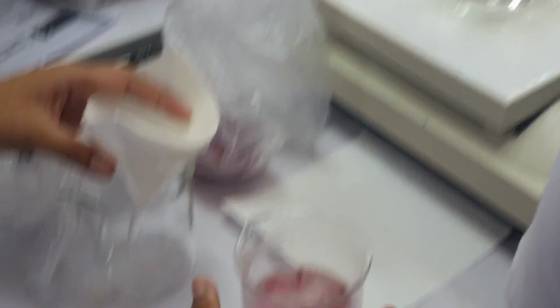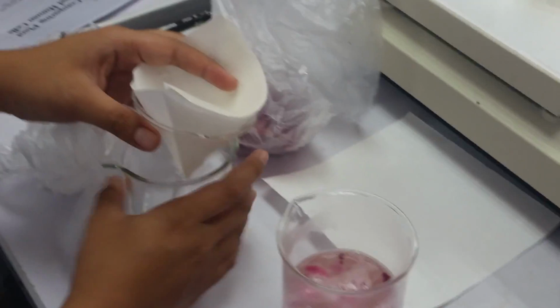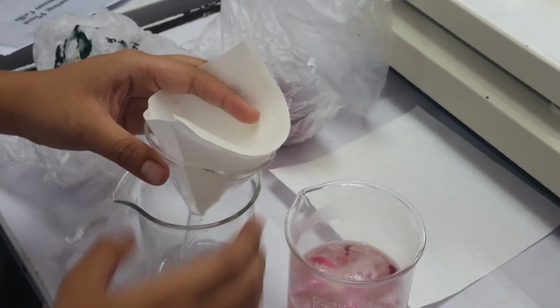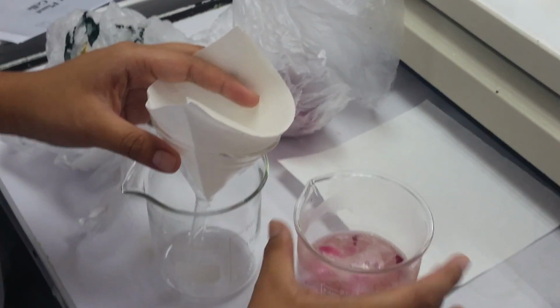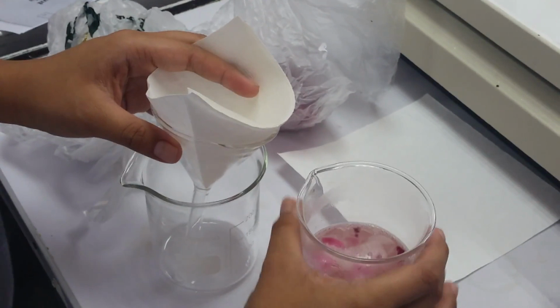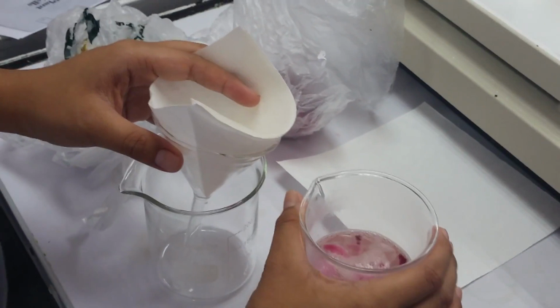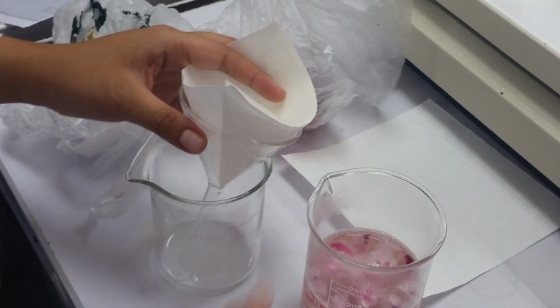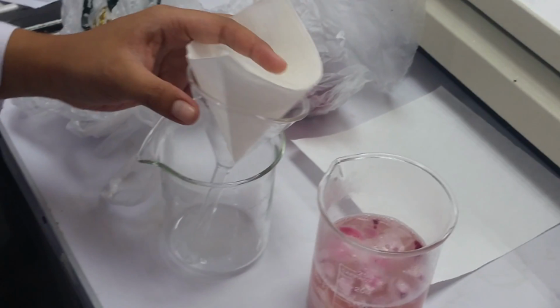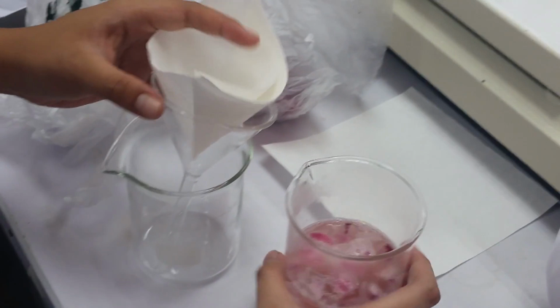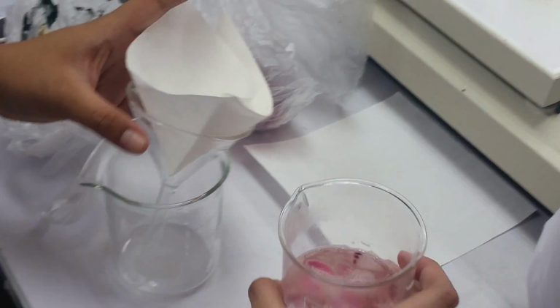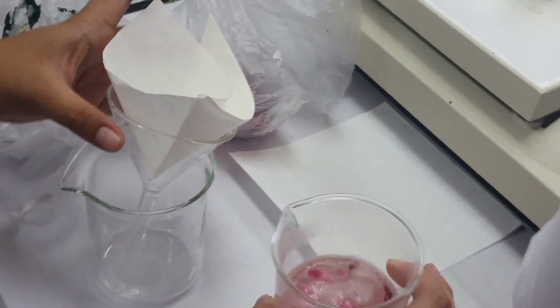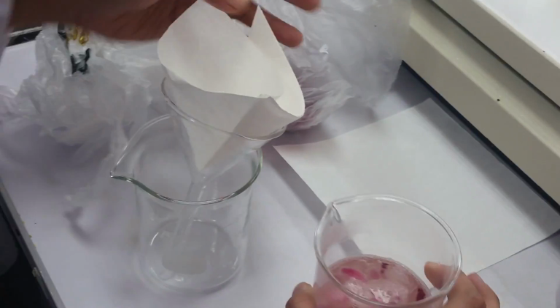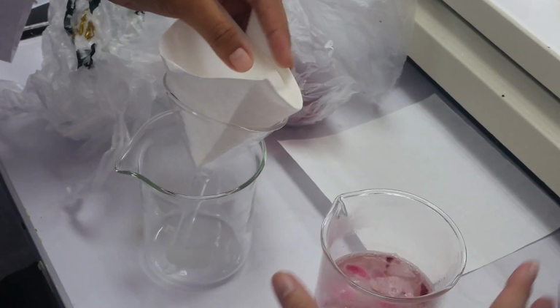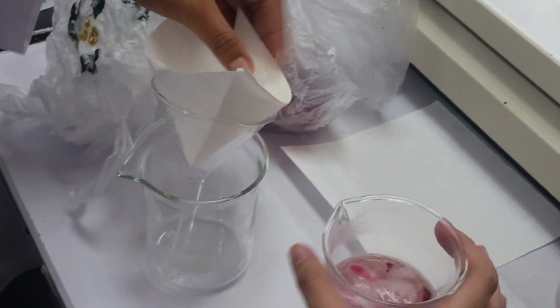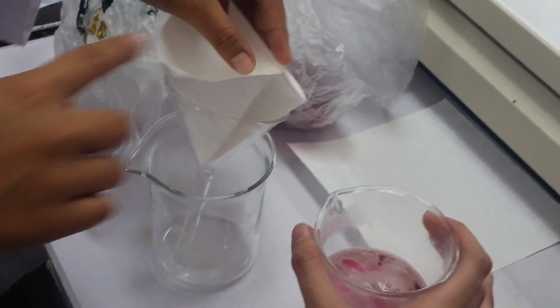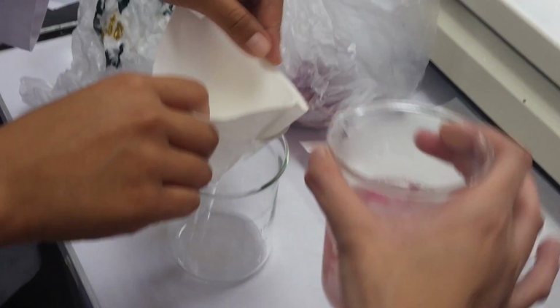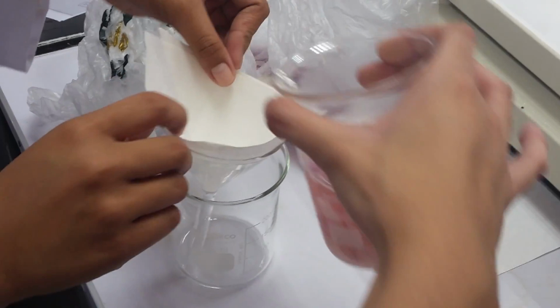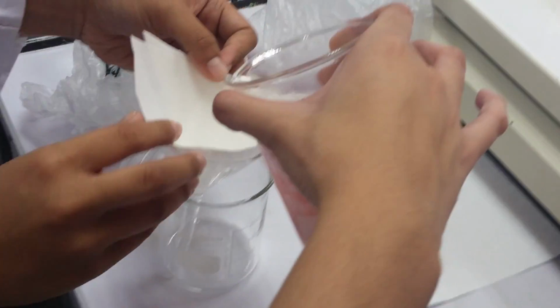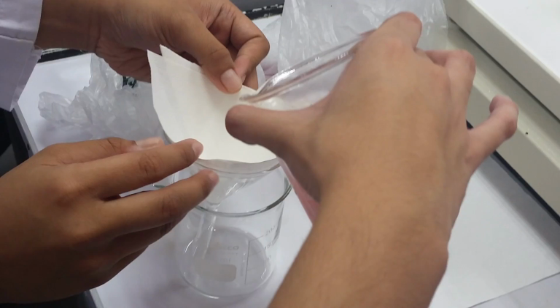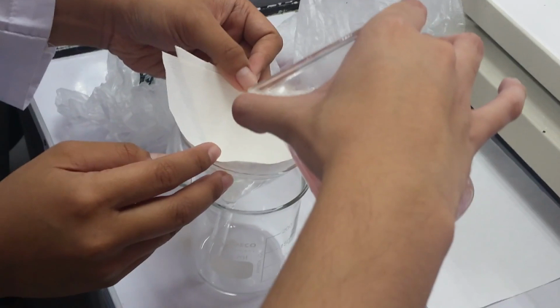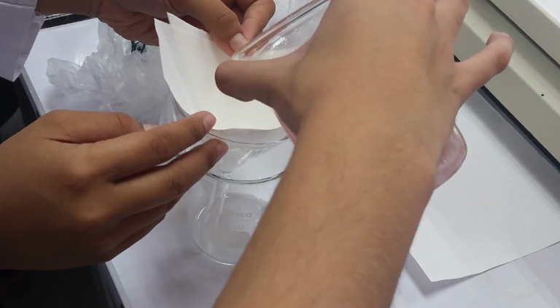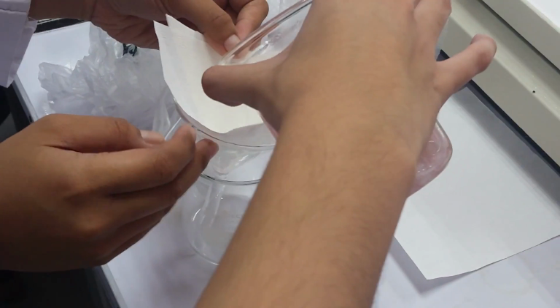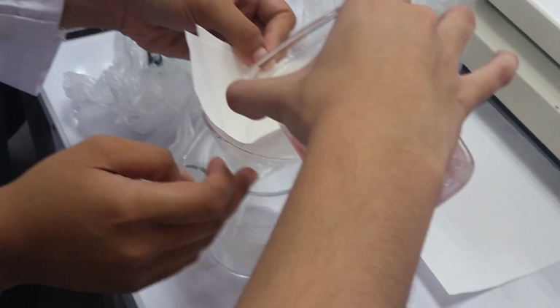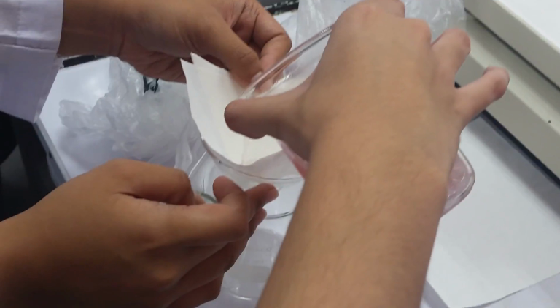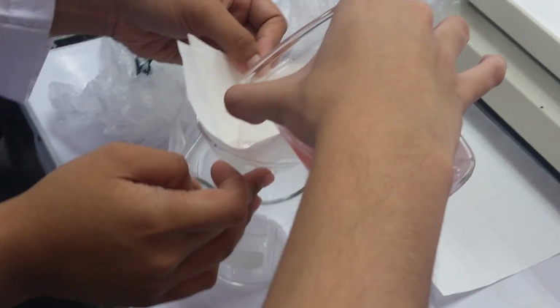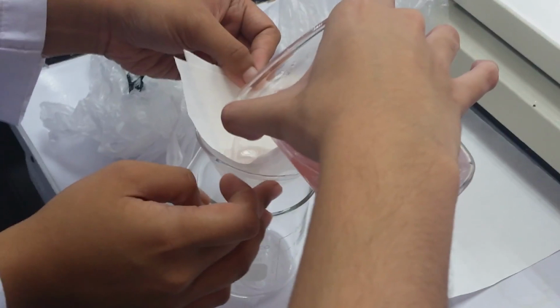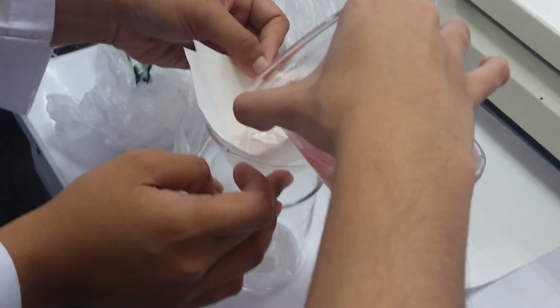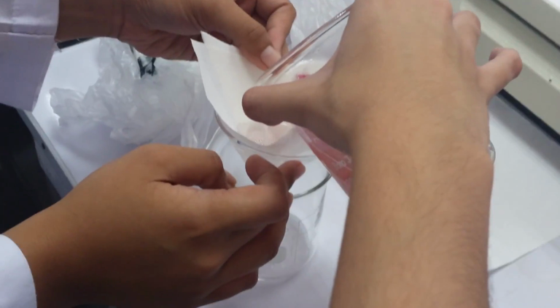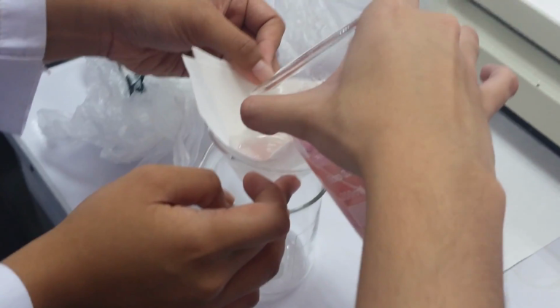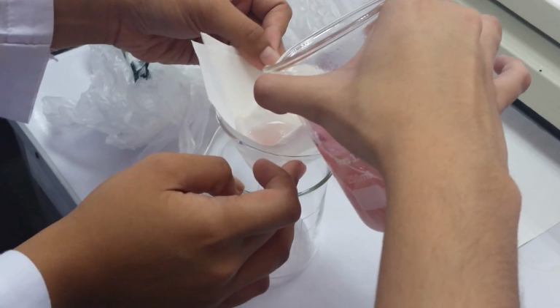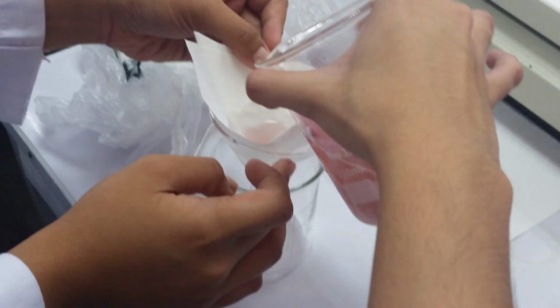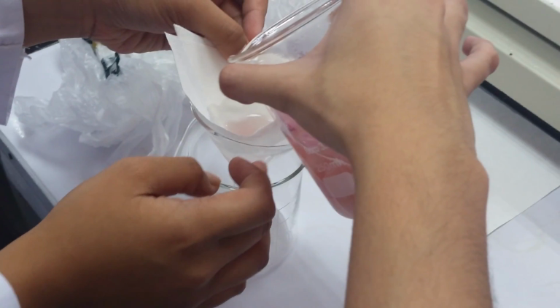We're just going to take filter paper and filter this mixture so we can get rid of all of the impurities, because we don't want that in there. We just want the solution so we can use it as our pH indicator.